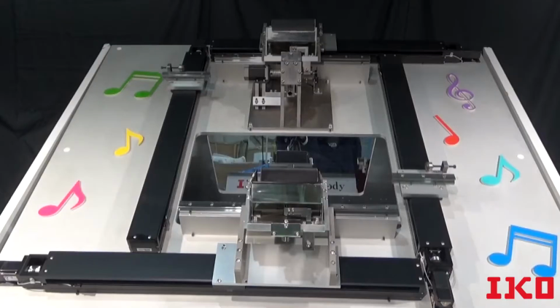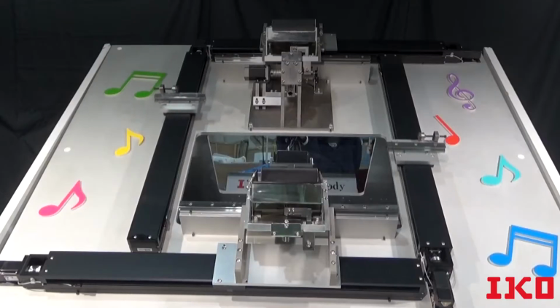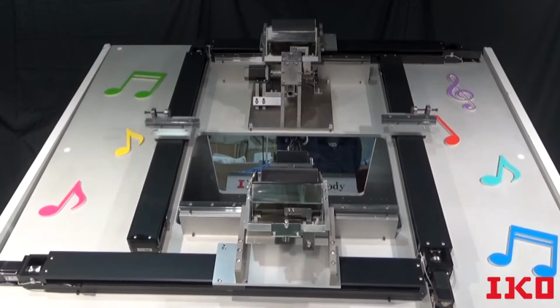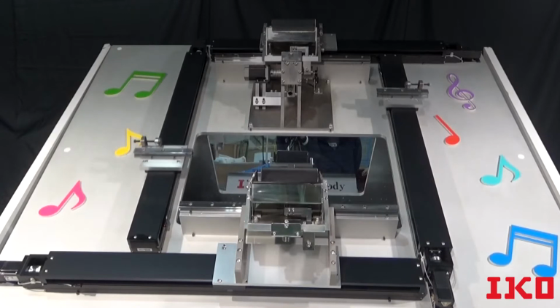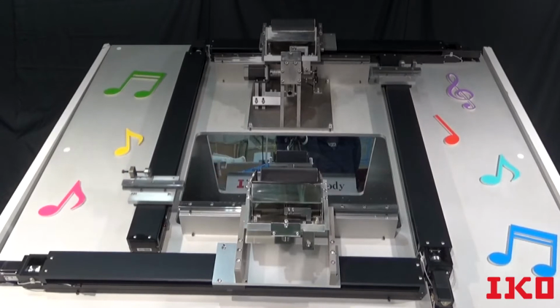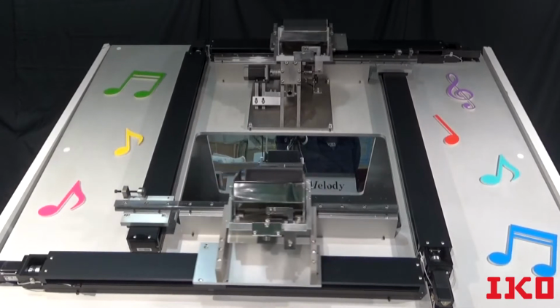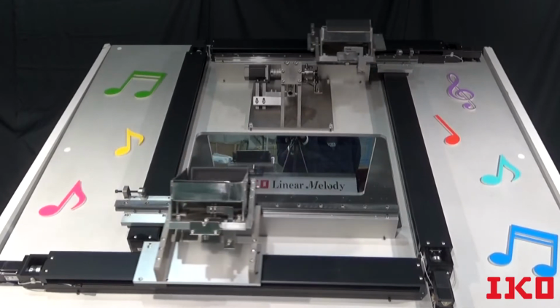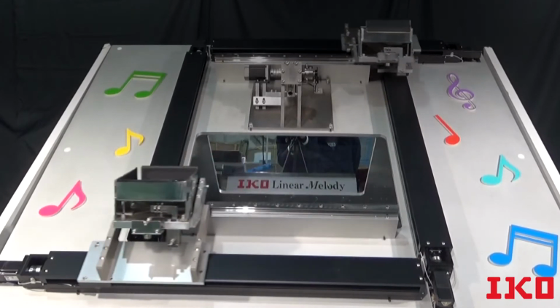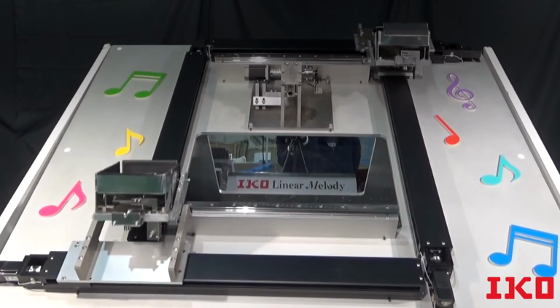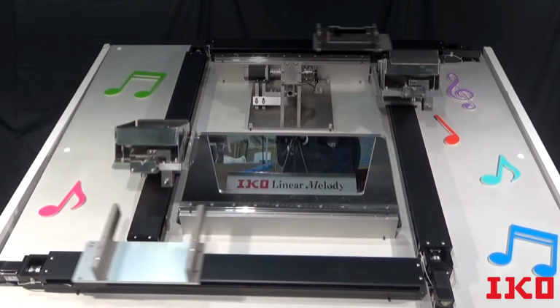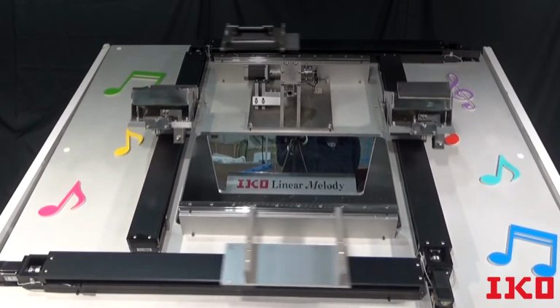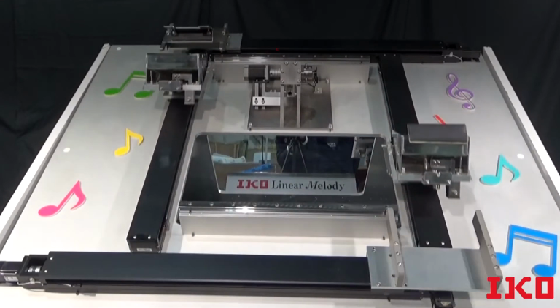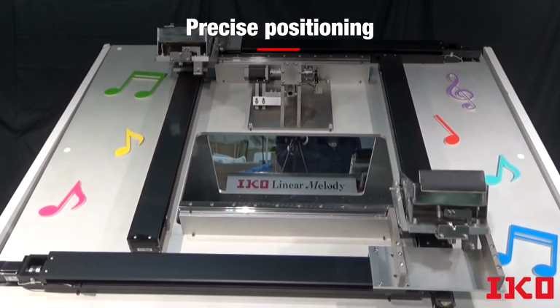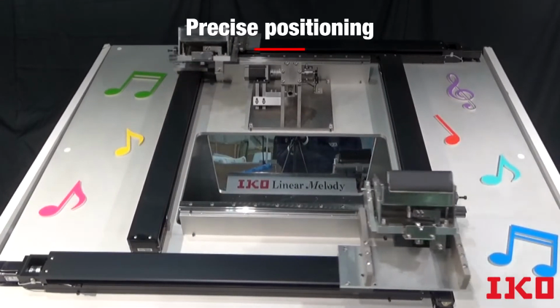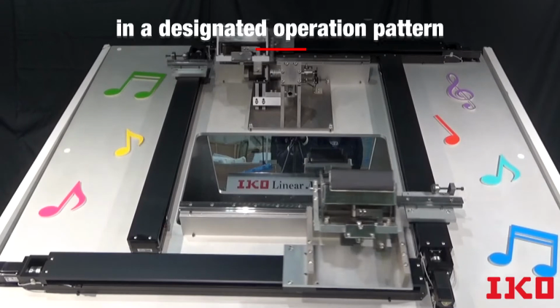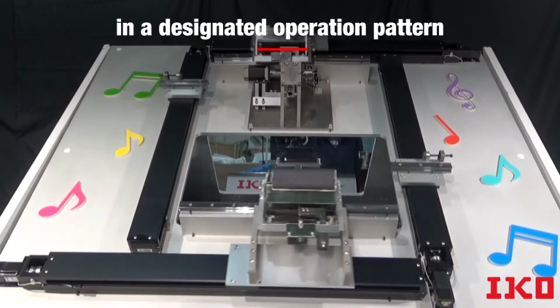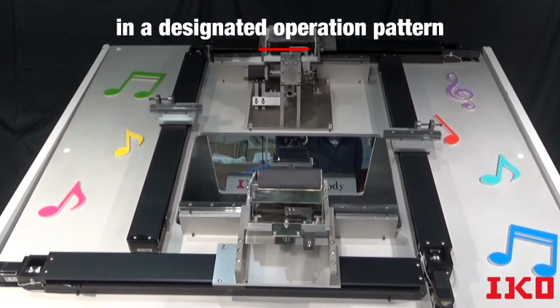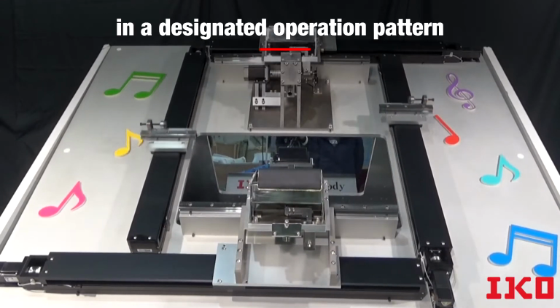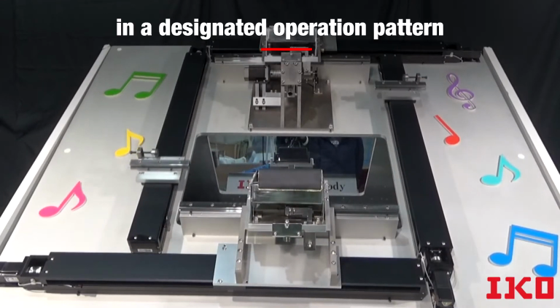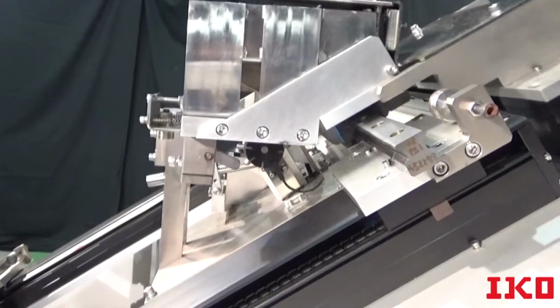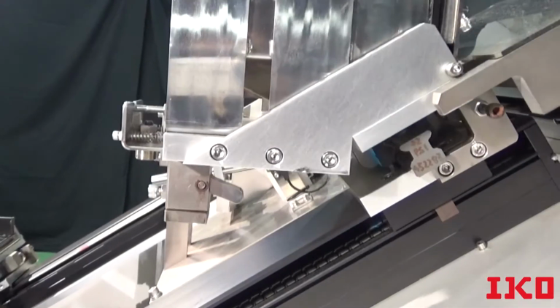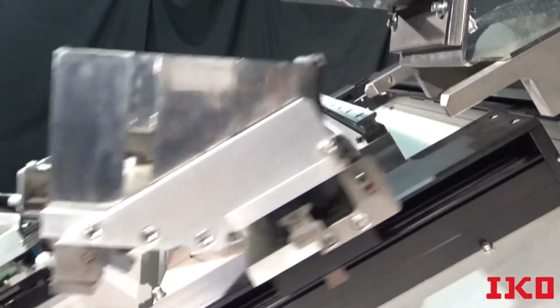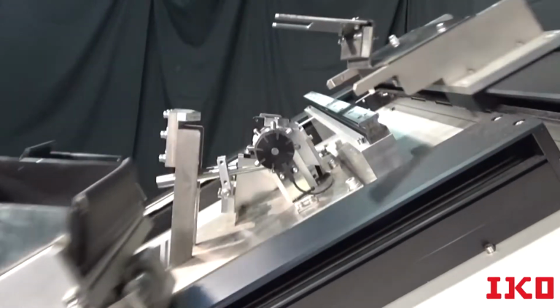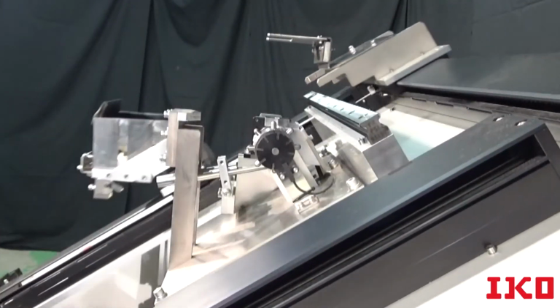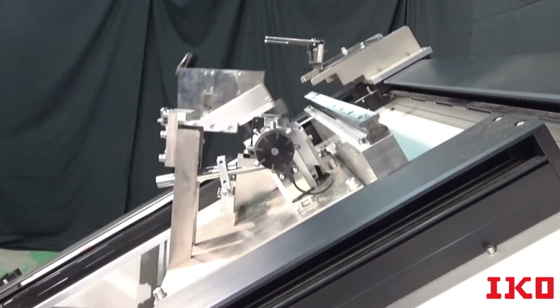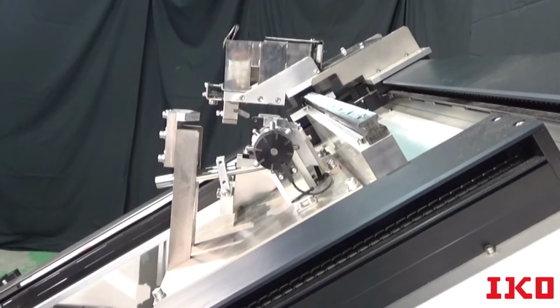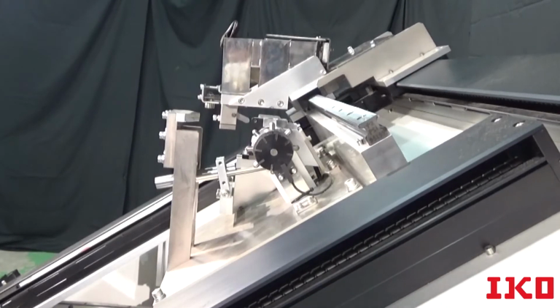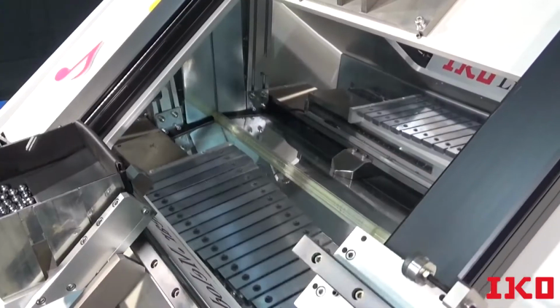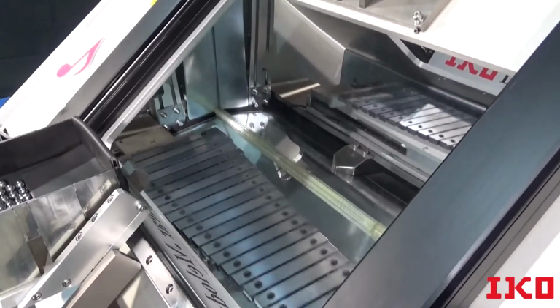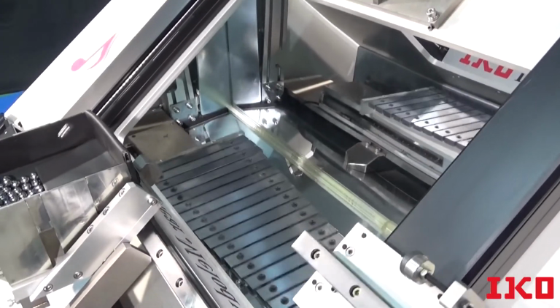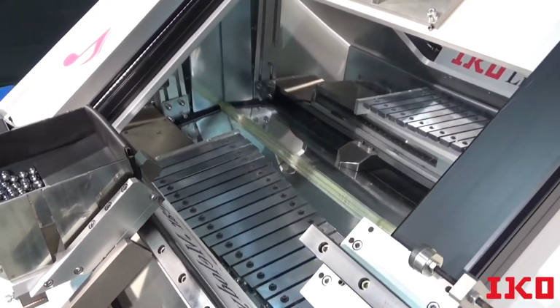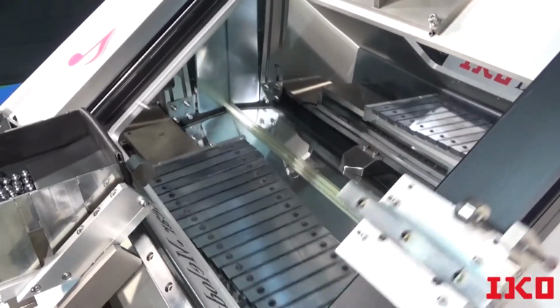When your operation needs multiple synchronized positioning tables, IKO products provide precise positioning in a designated operation pattern. In this example, IKO TE series and LT series are working together to make beautiful music.